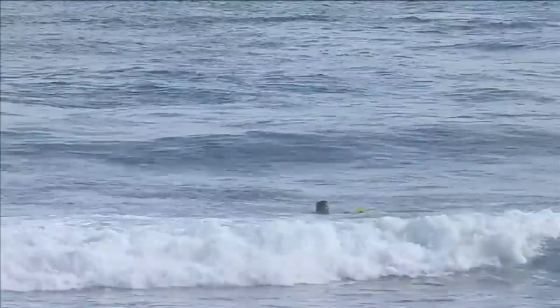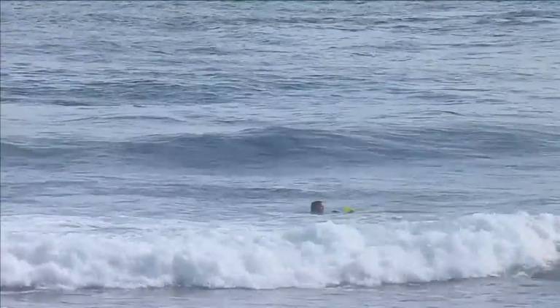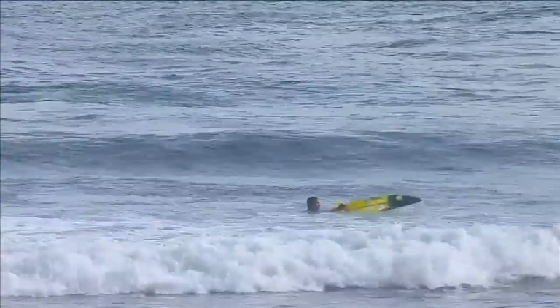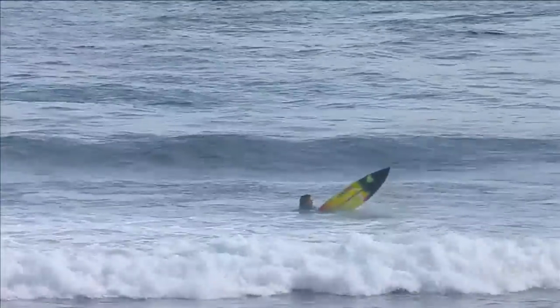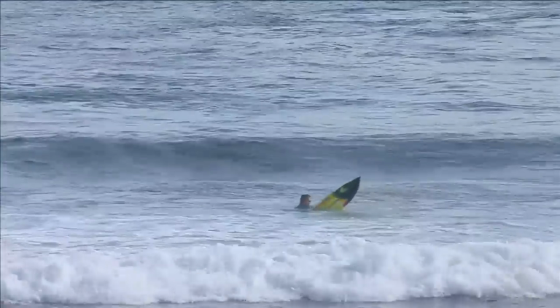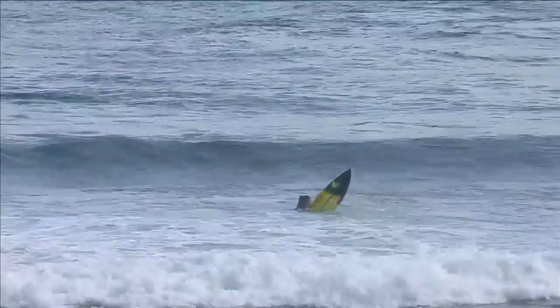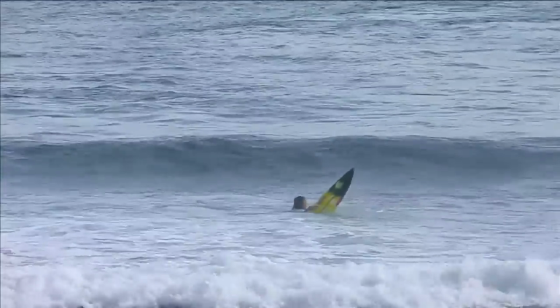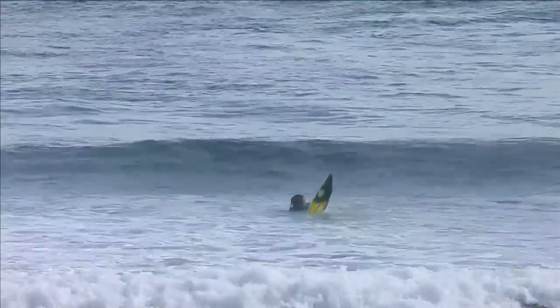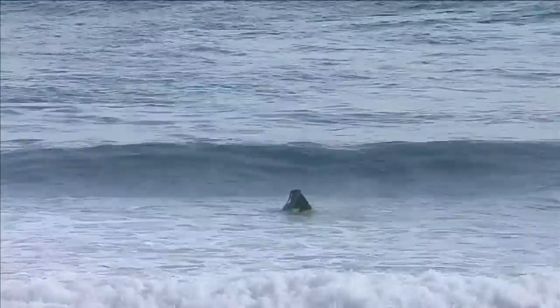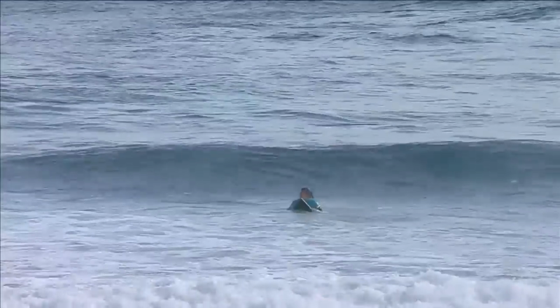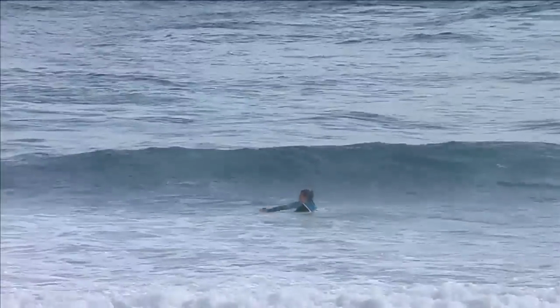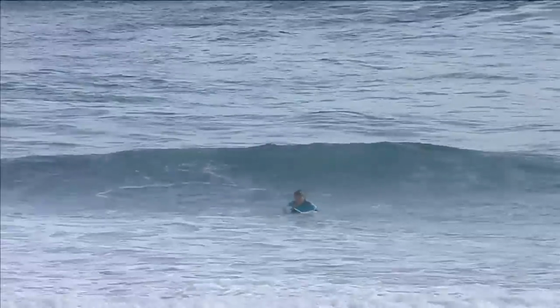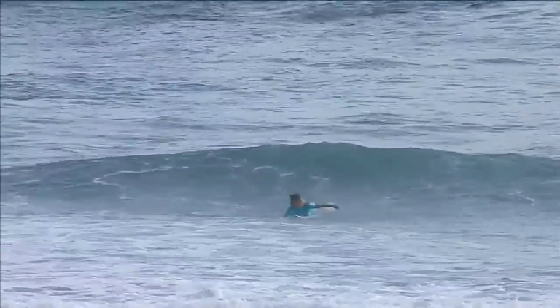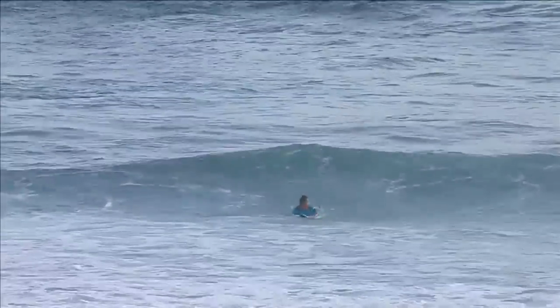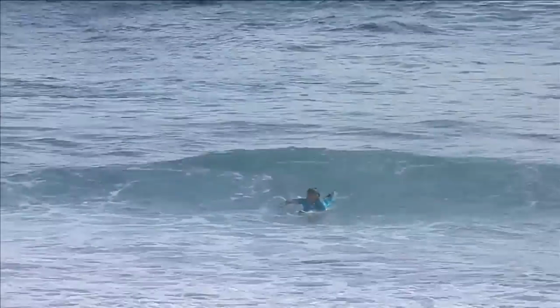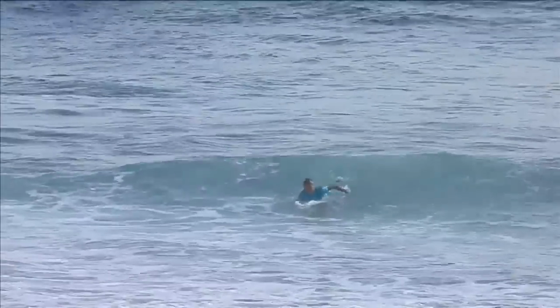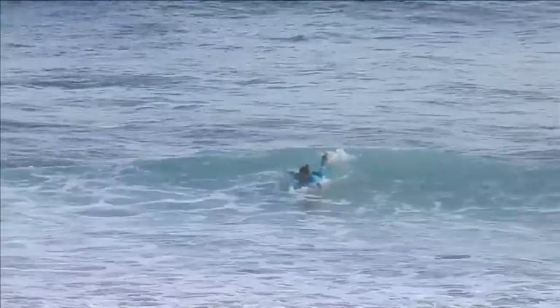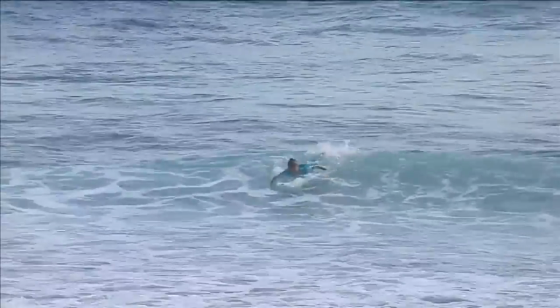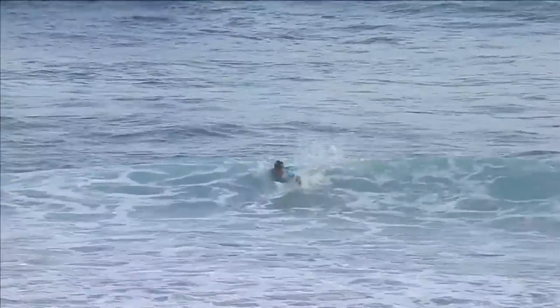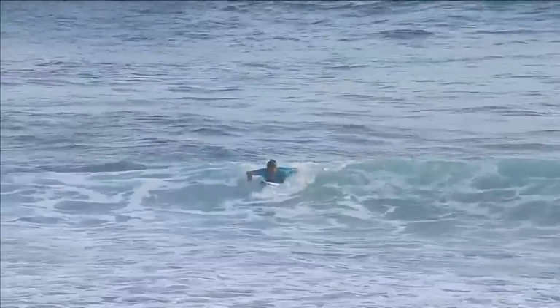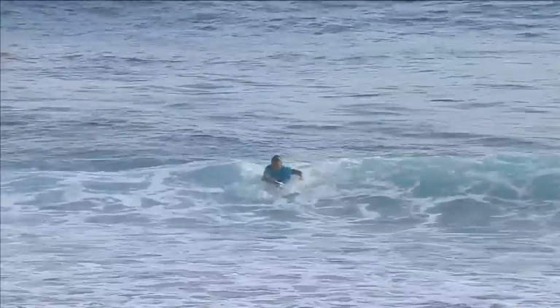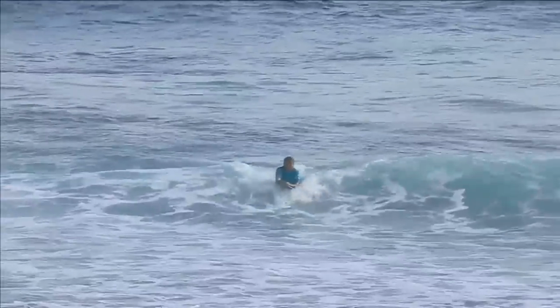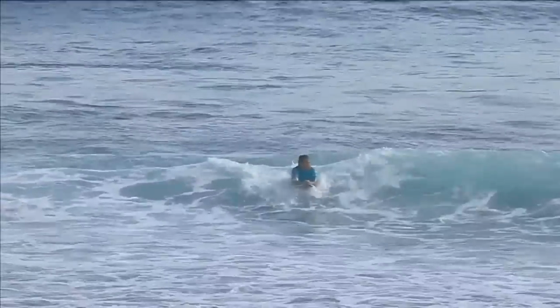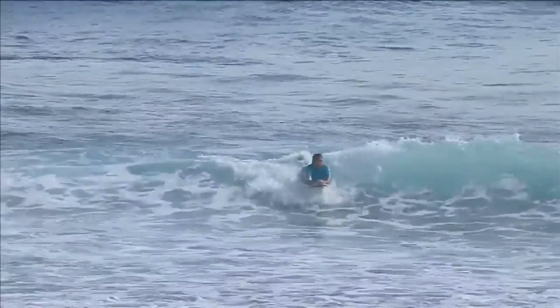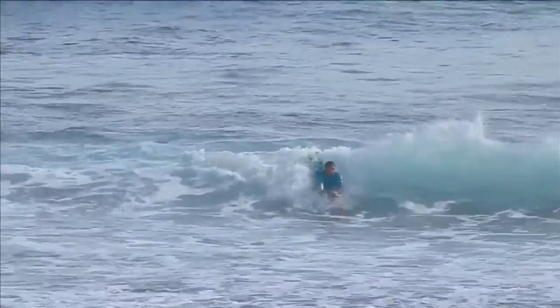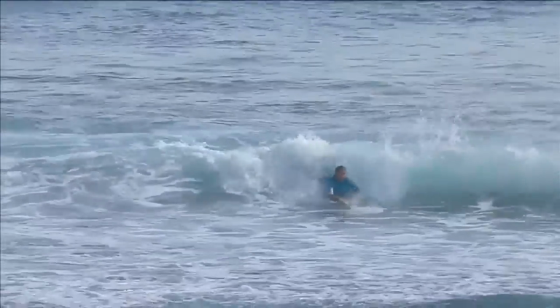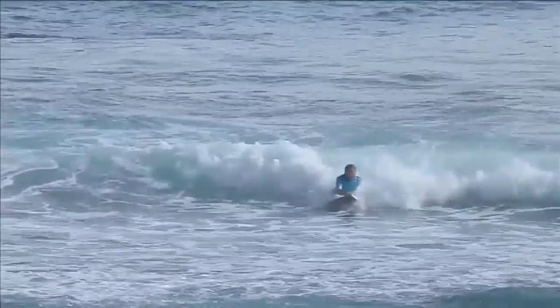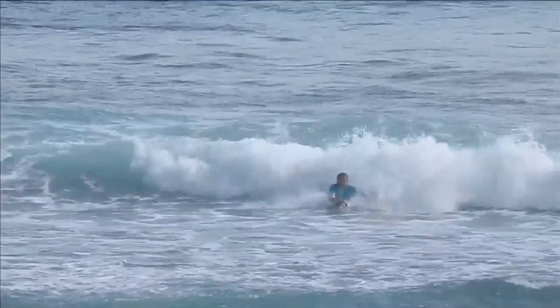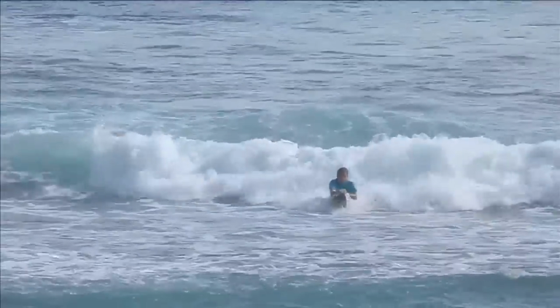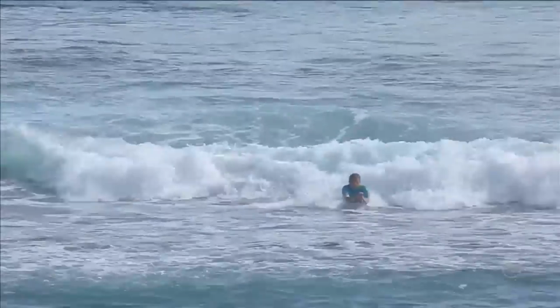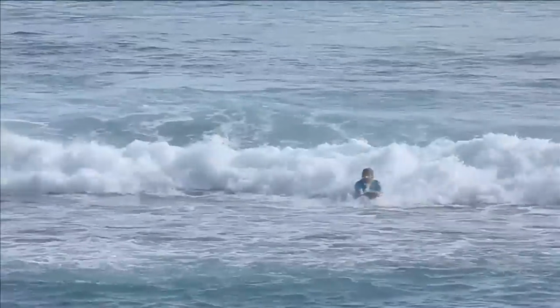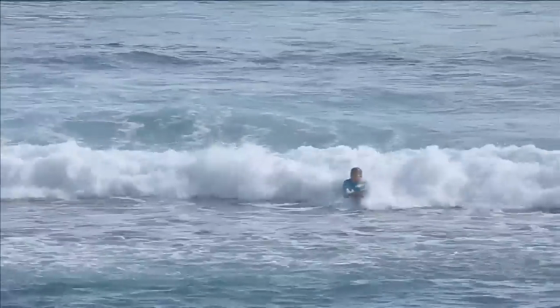Sylvana got the first wave early and ended up sitting for the rest of the heat. And Conlogue will get a spot into the quarterfinals here at the Margaret River Pro.